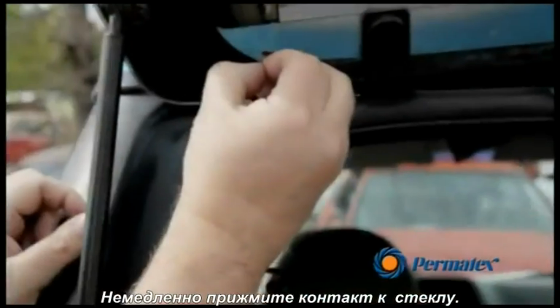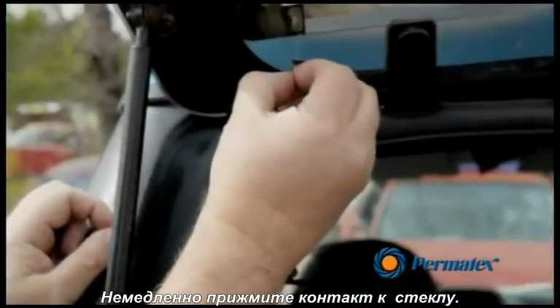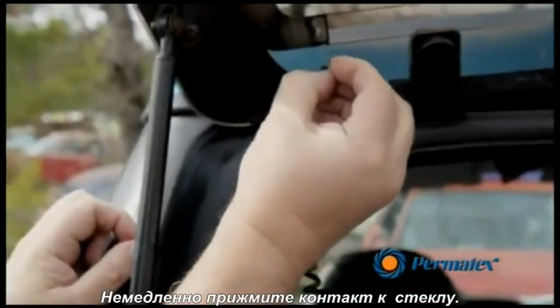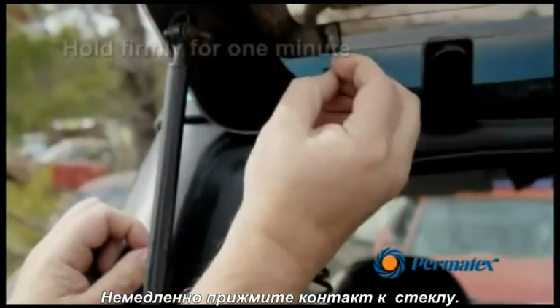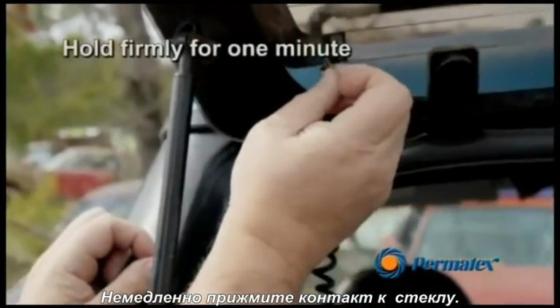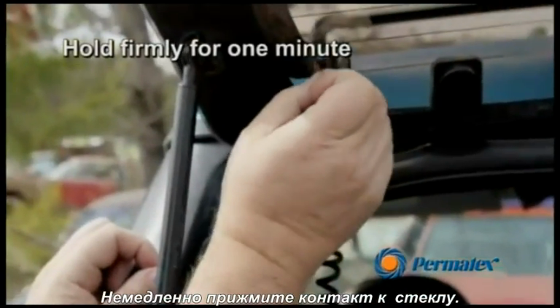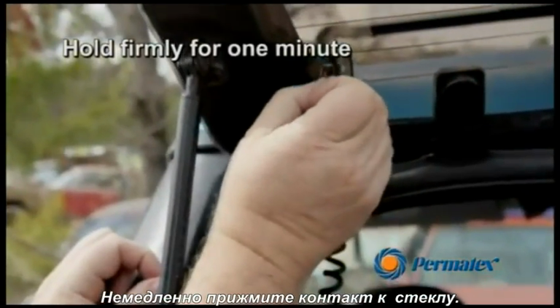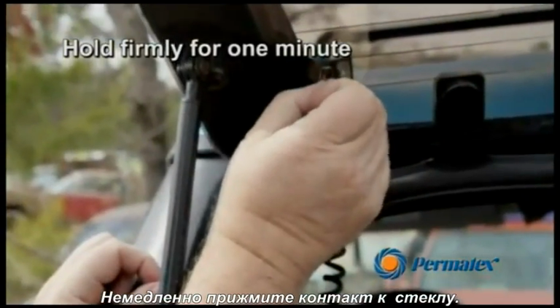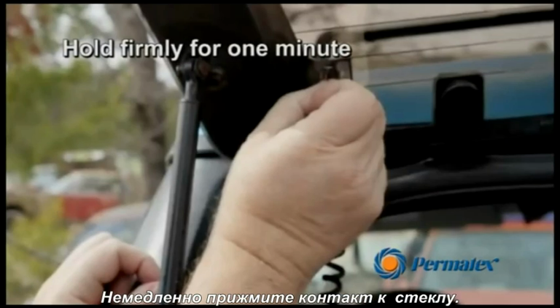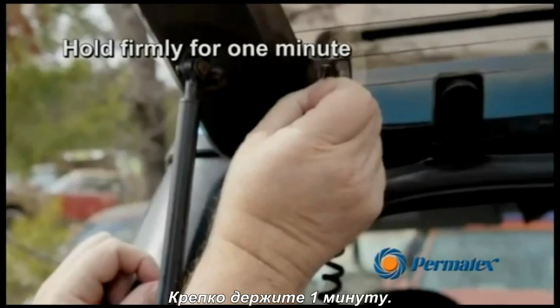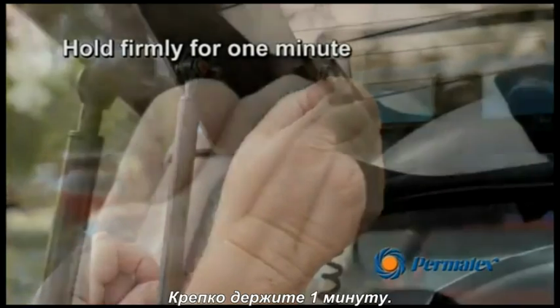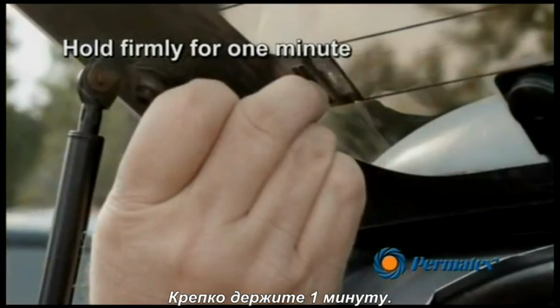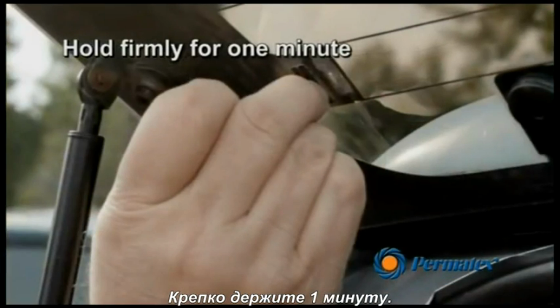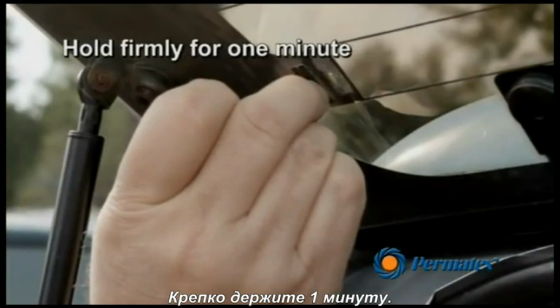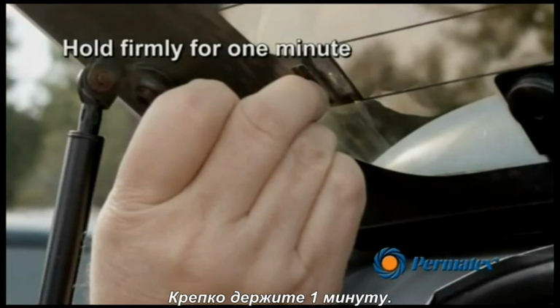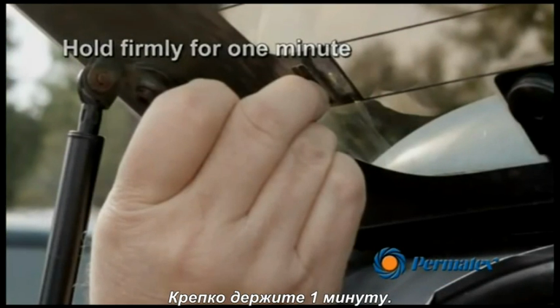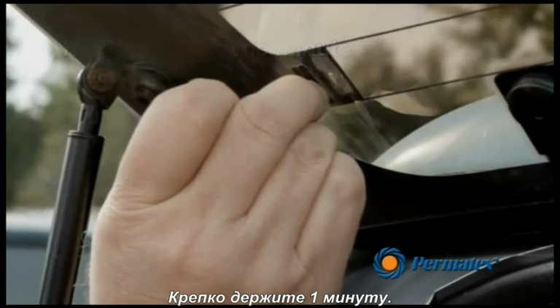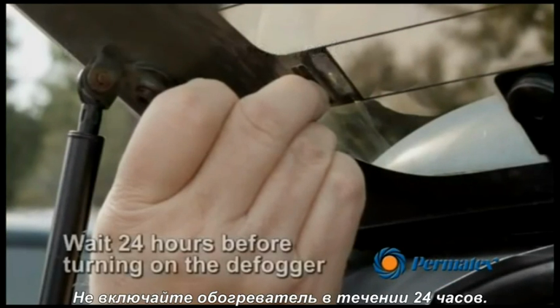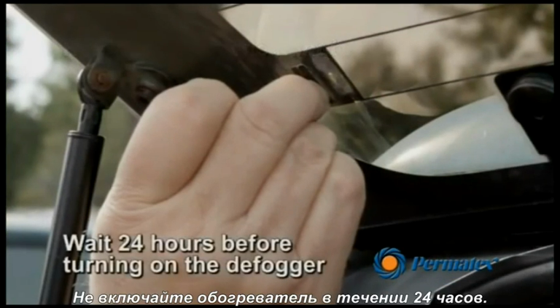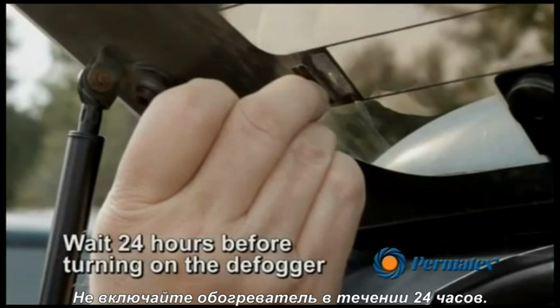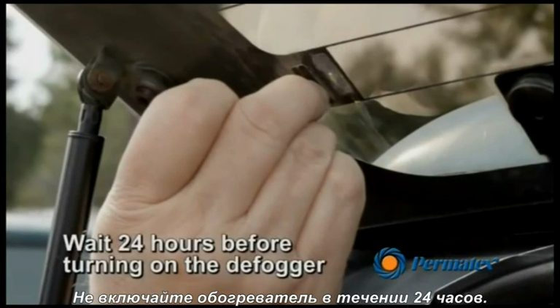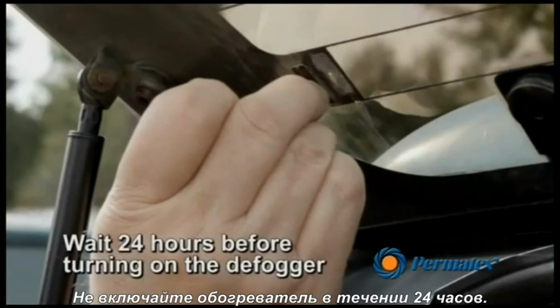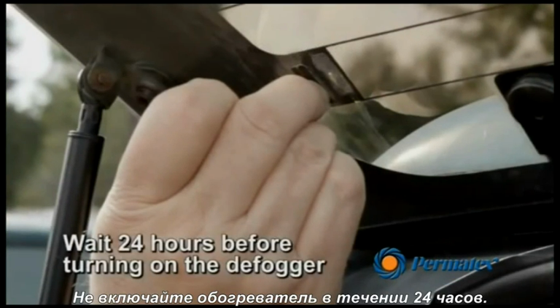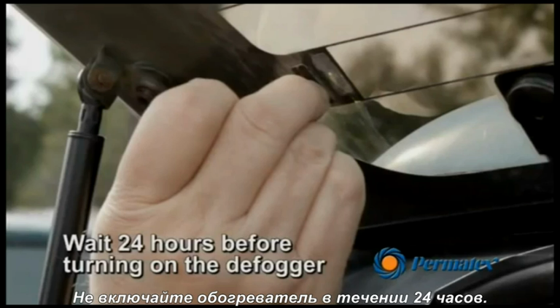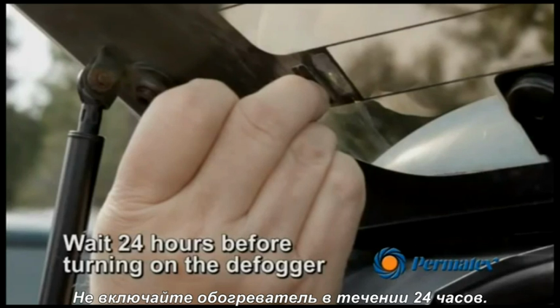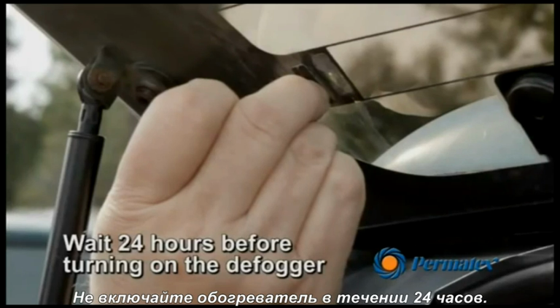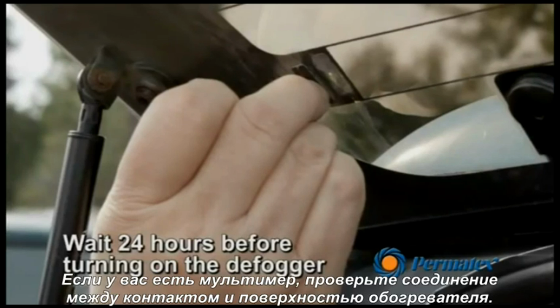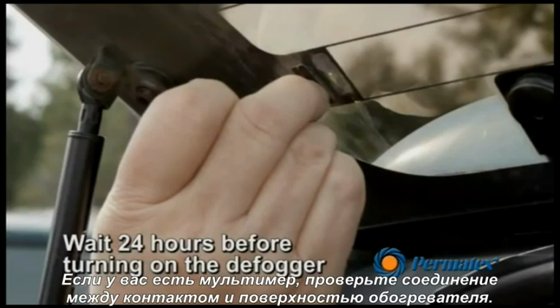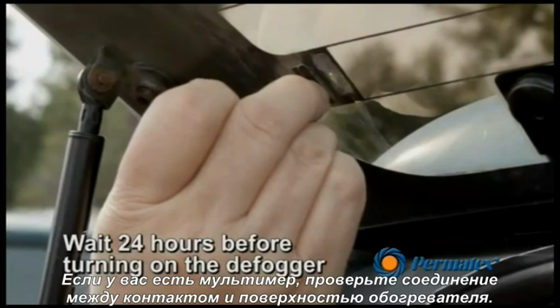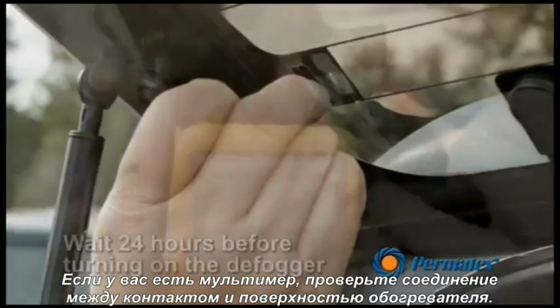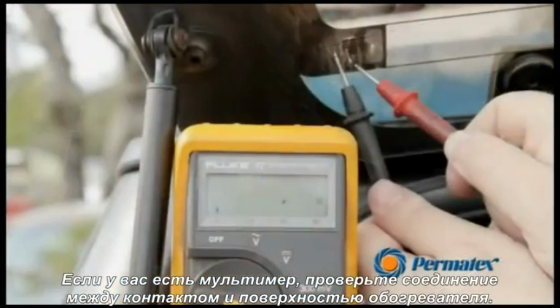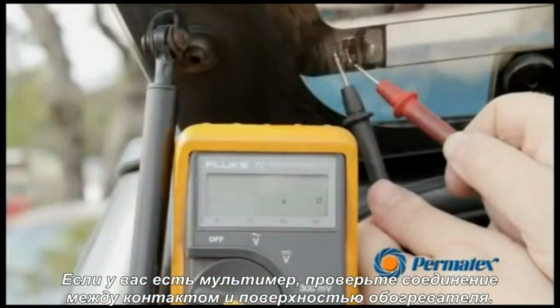Immediately apply the tab to the rear window grid. Hold firmly for one minute. Allow 24 hours before turning on the defogger. If you have a multimeter available,